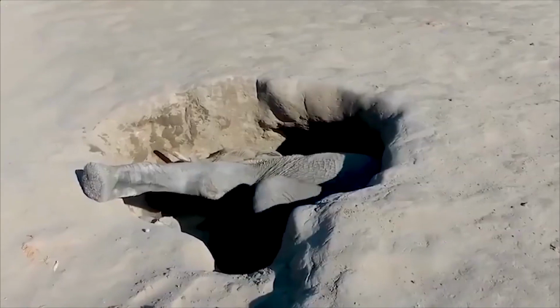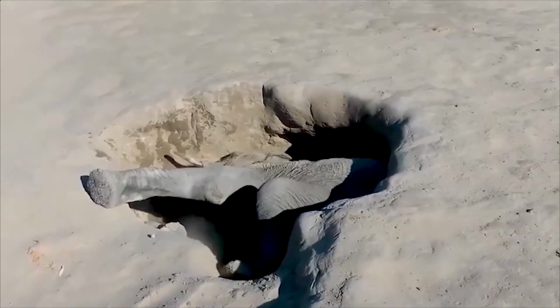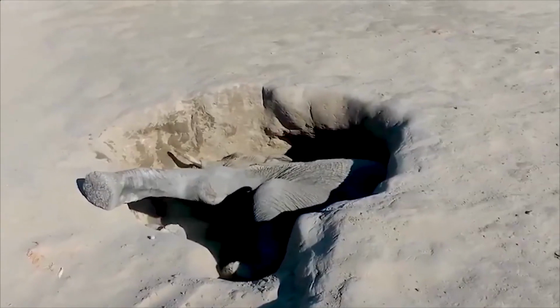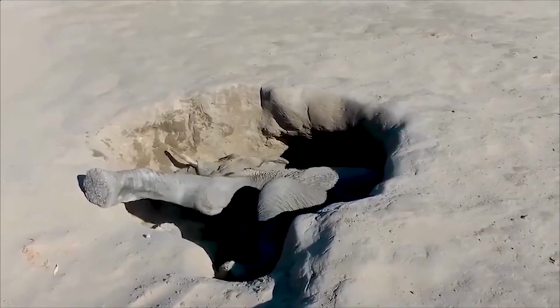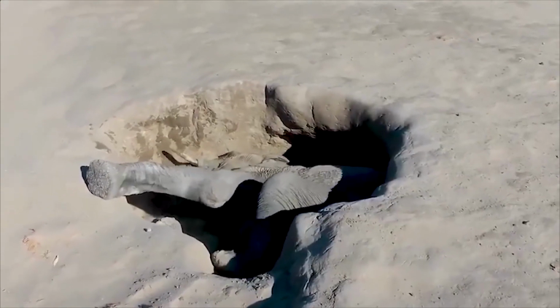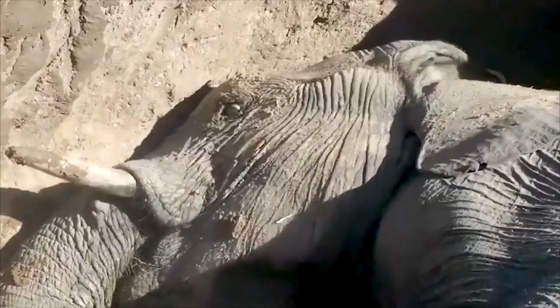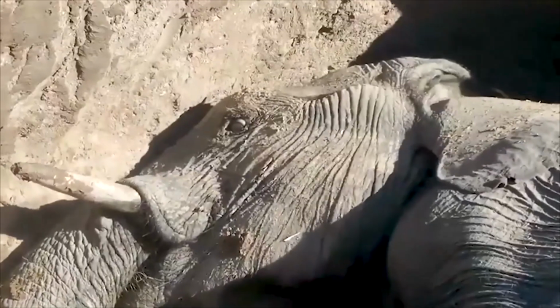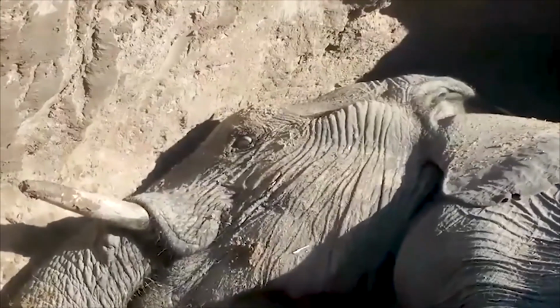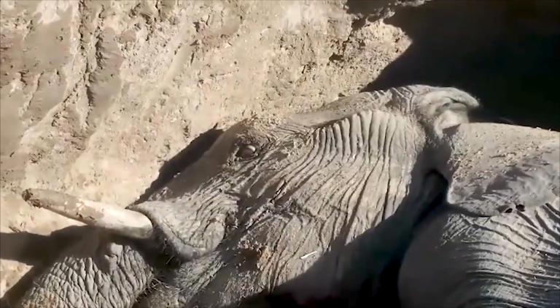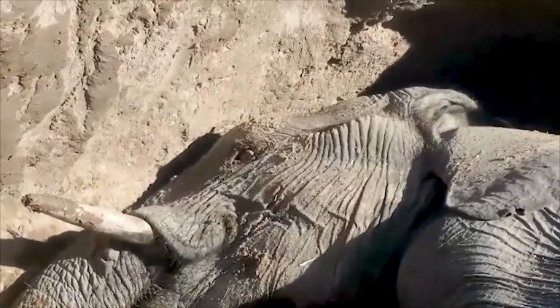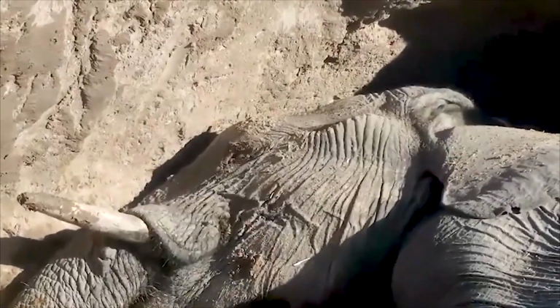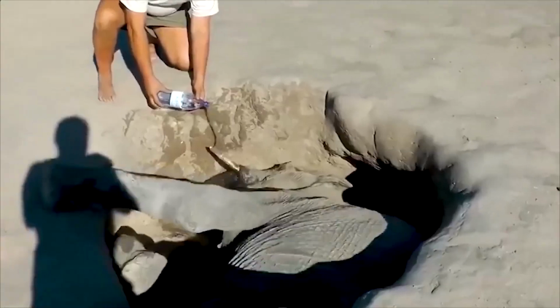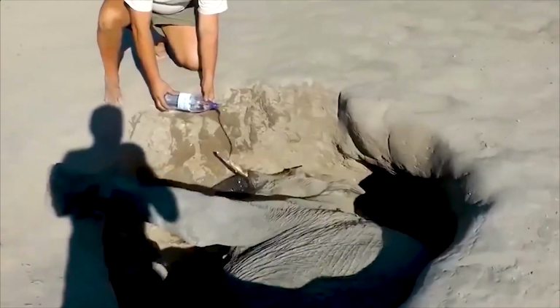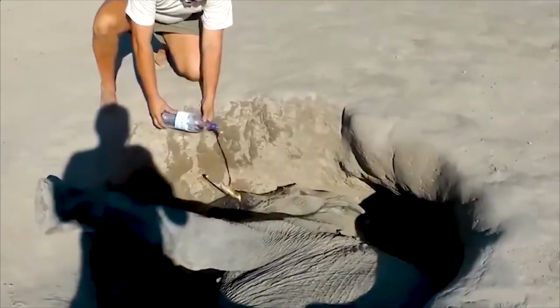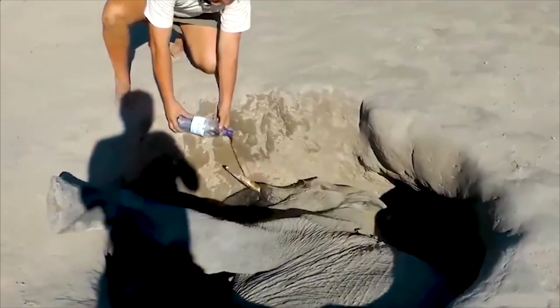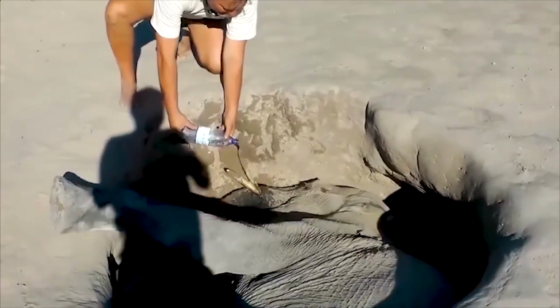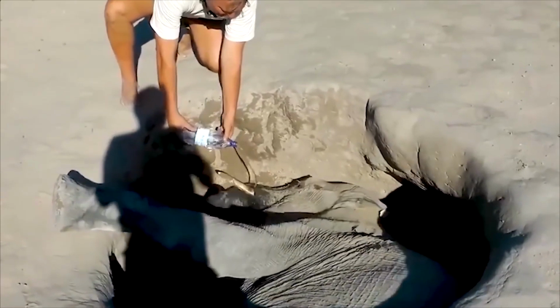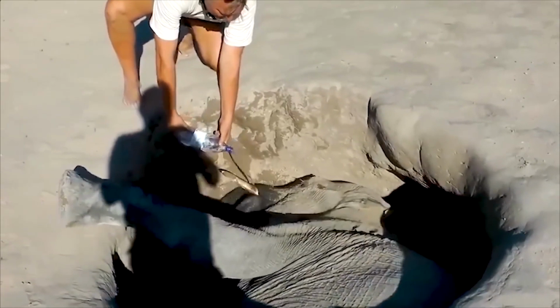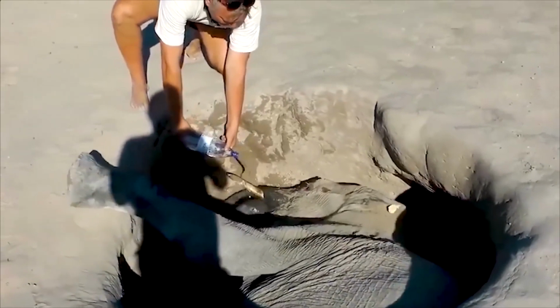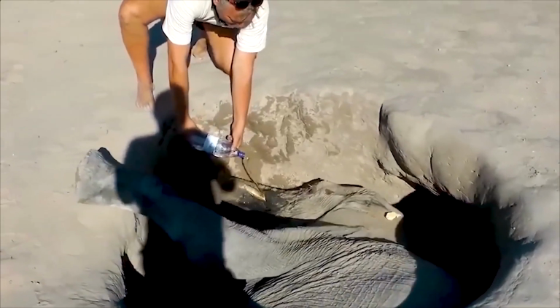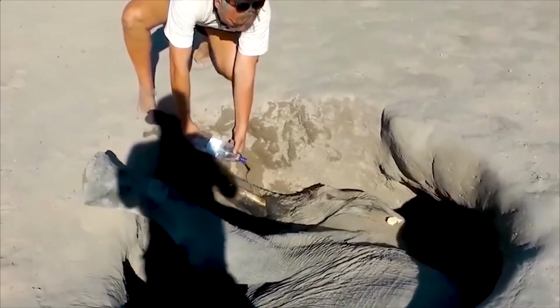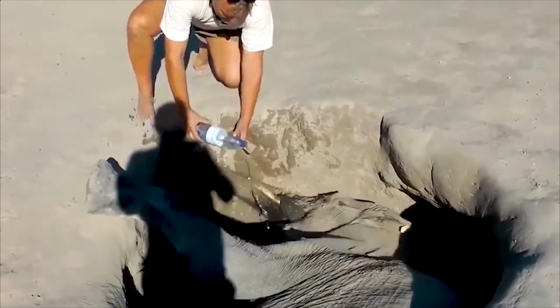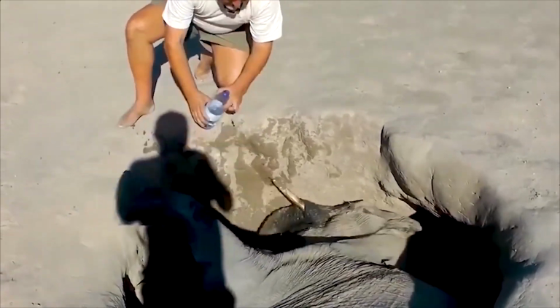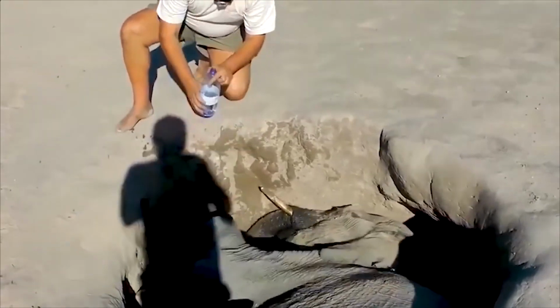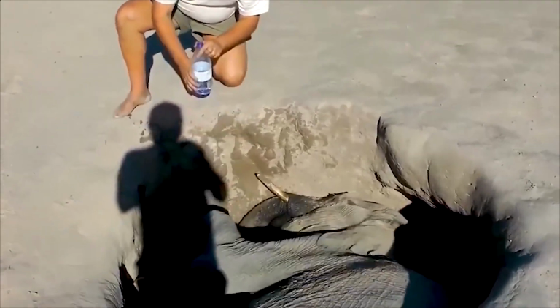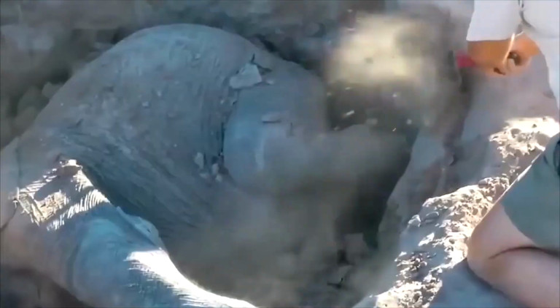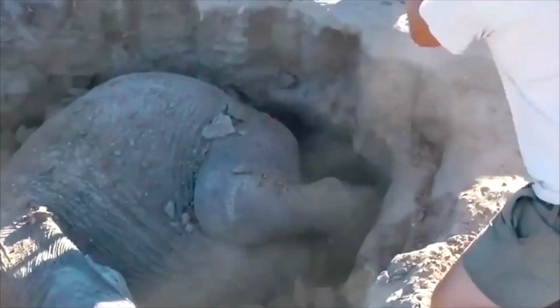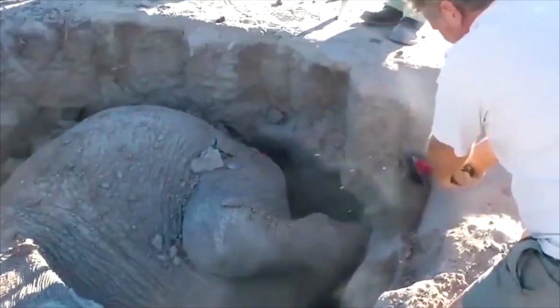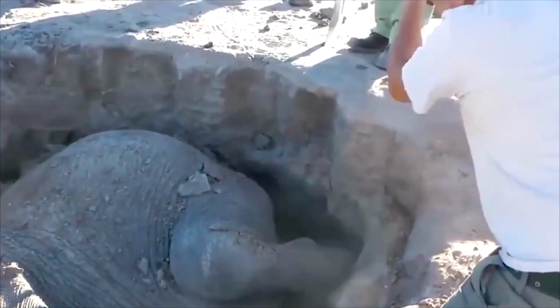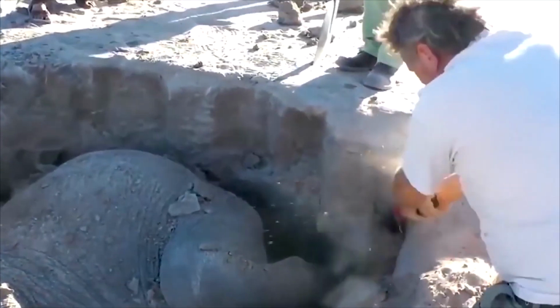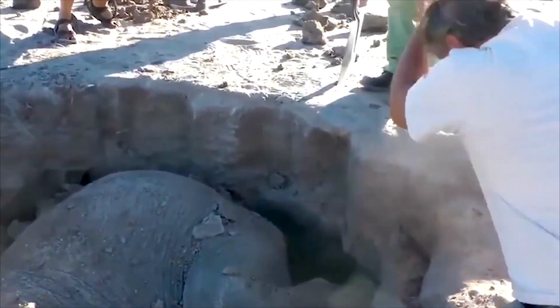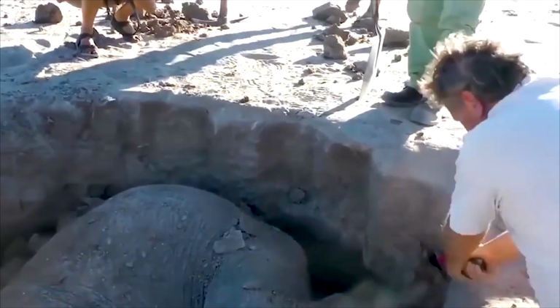While digging a hole to find water, tragedy befell the seven-year-old elephant. The meager amount of water from tourists was not enough to energize this boy, and they had to get him out before it was too late.